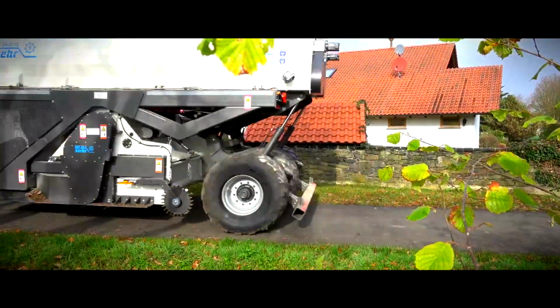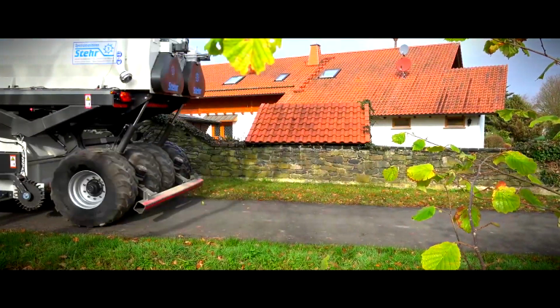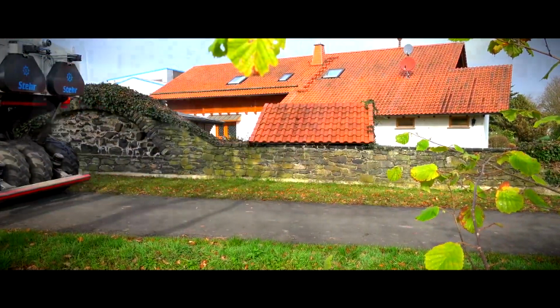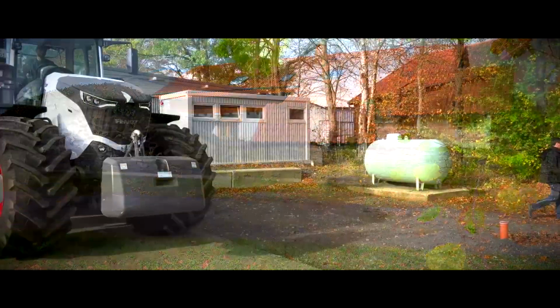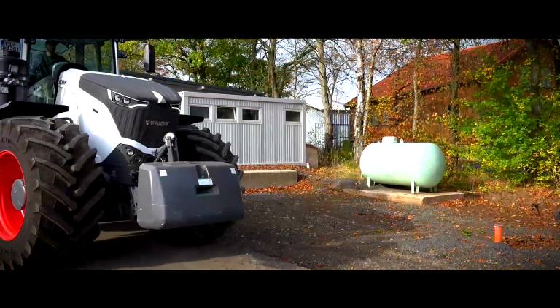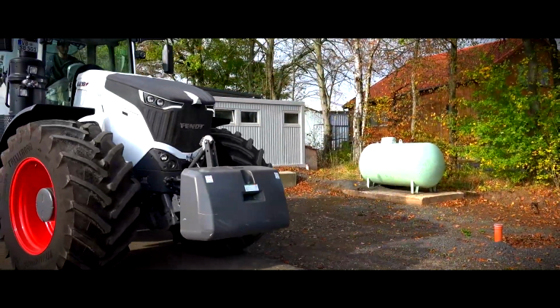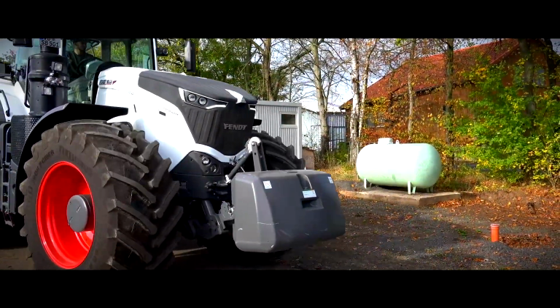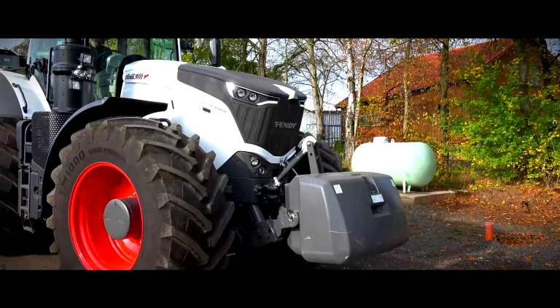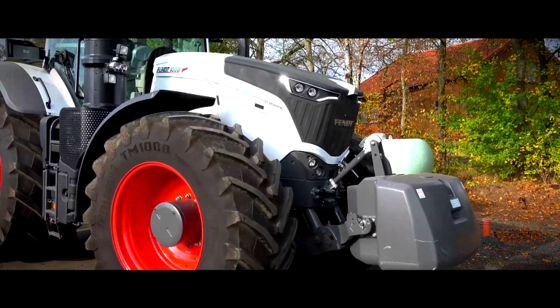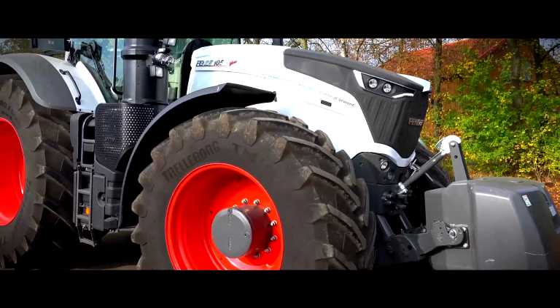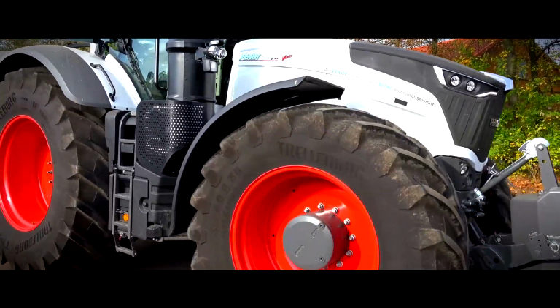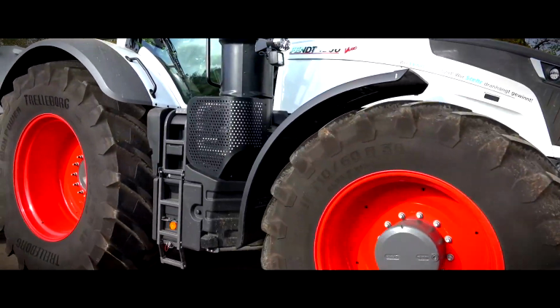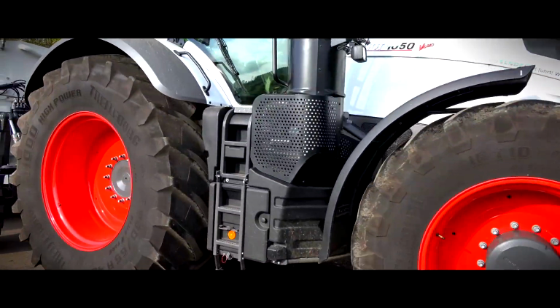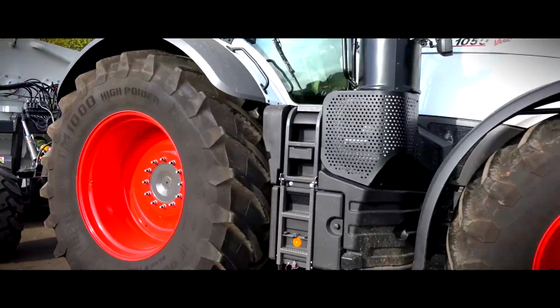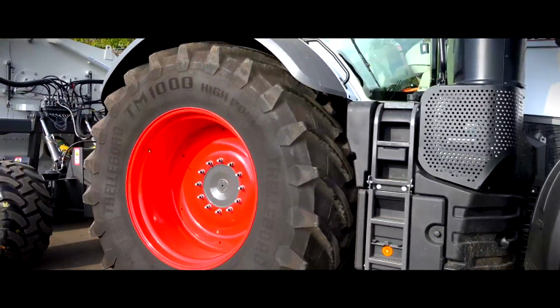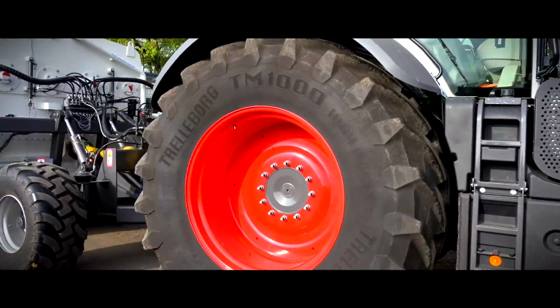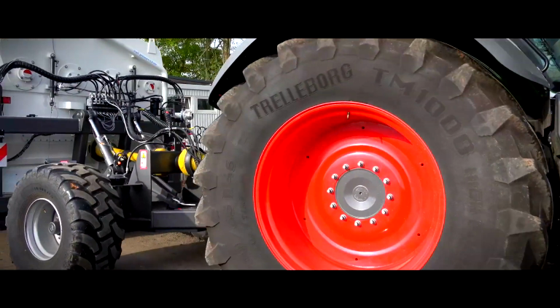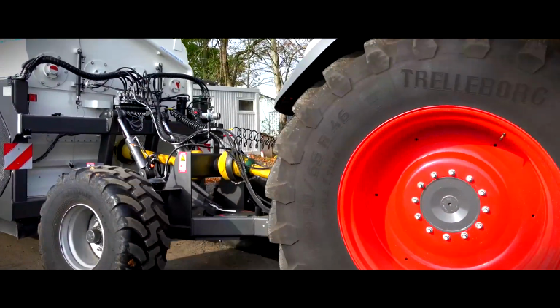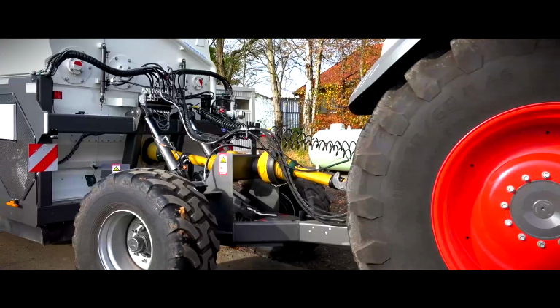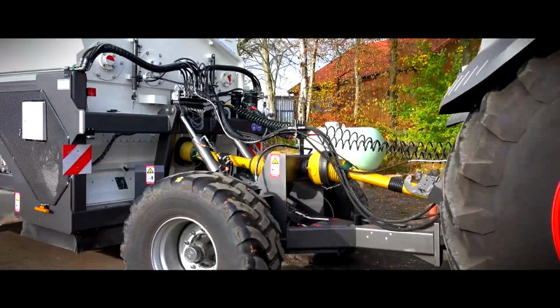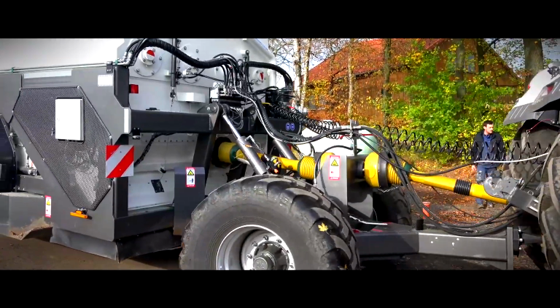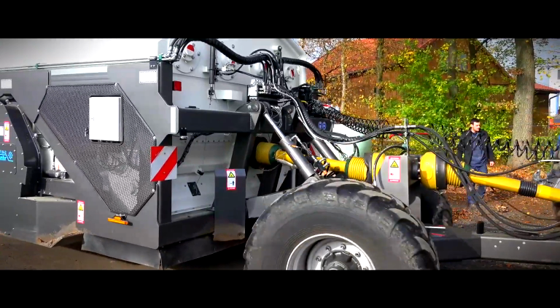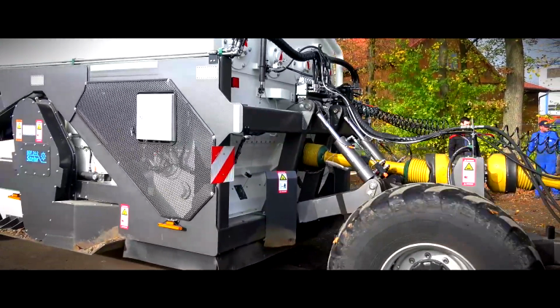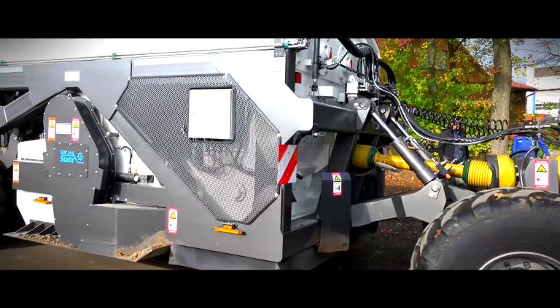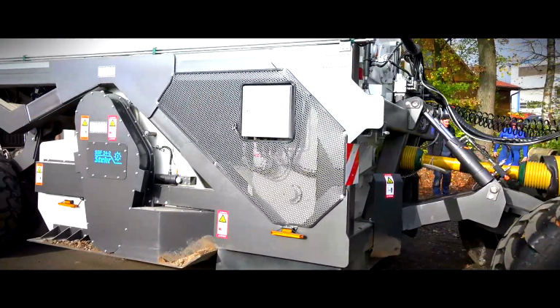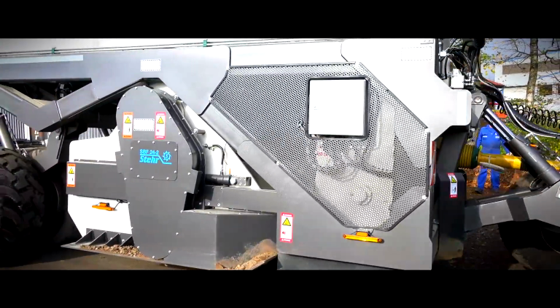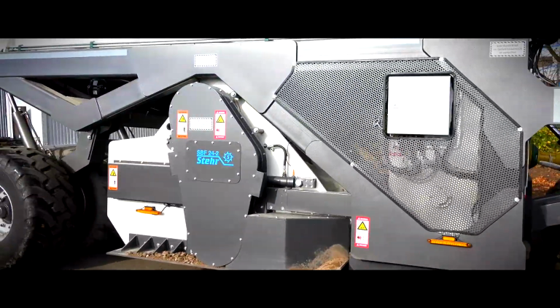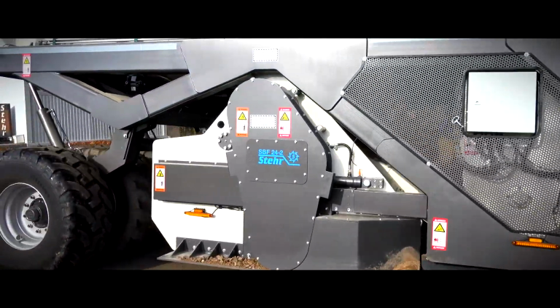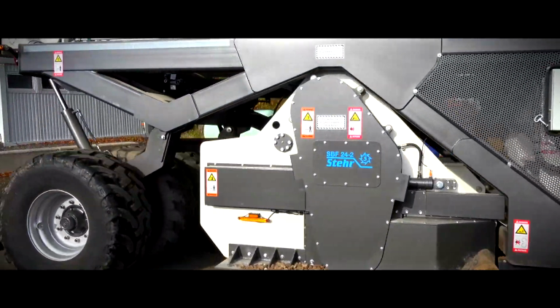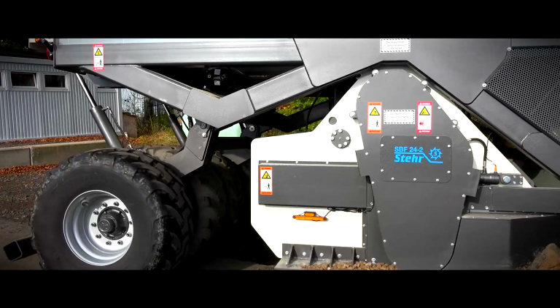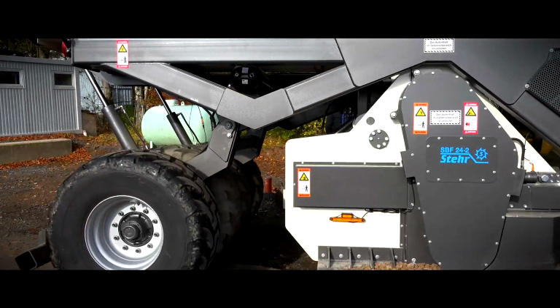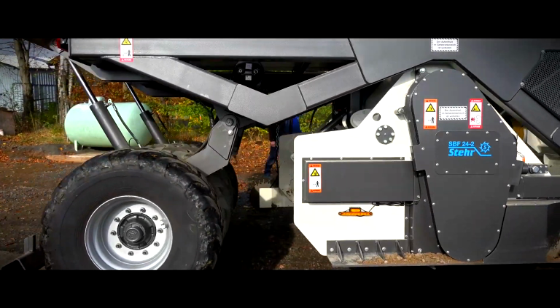The company Steyr from Schwamtil in Hessen was the first company on the market who developed and built soil stabilization machinery for tractors. All the experiences gained during the last few years have been incorporated into the latest development, which is once again ahead of all others.